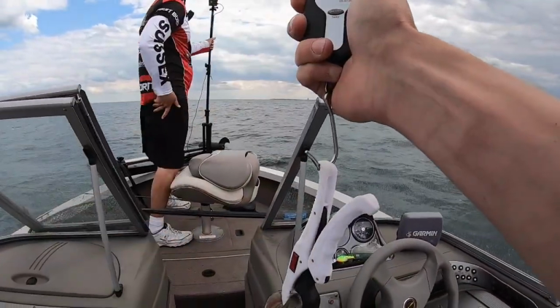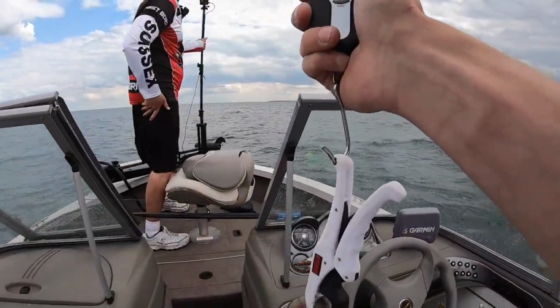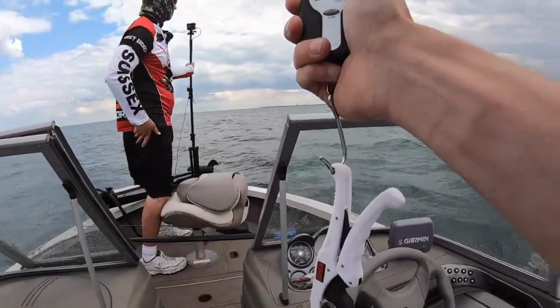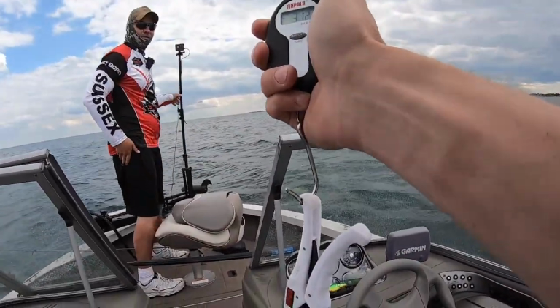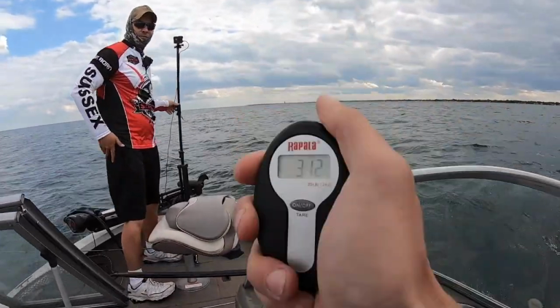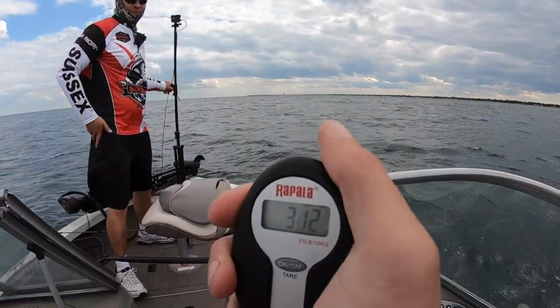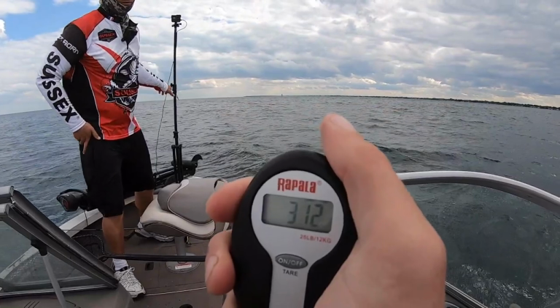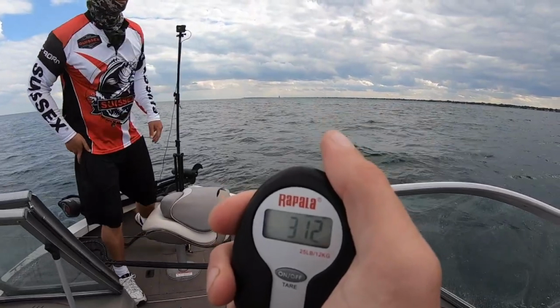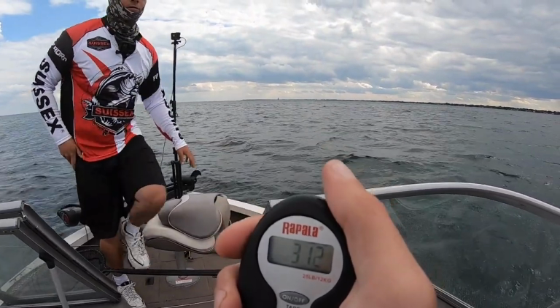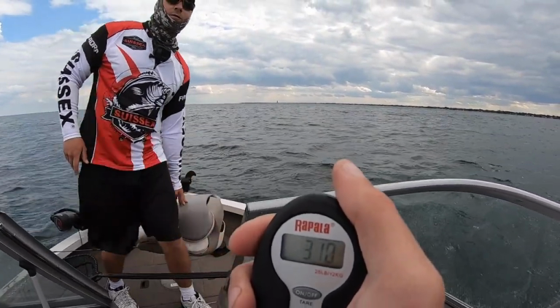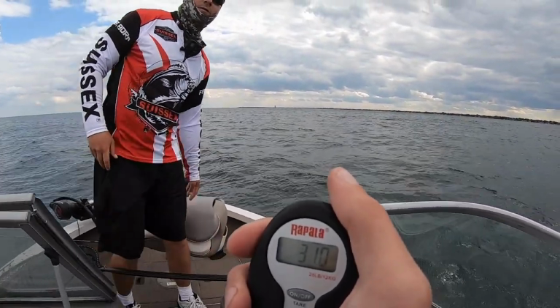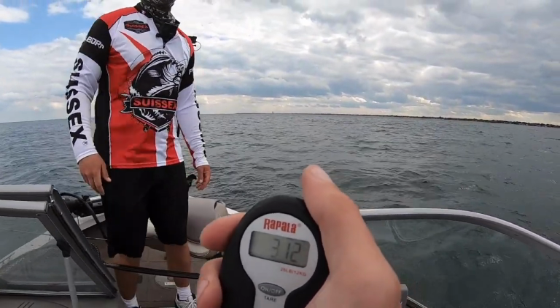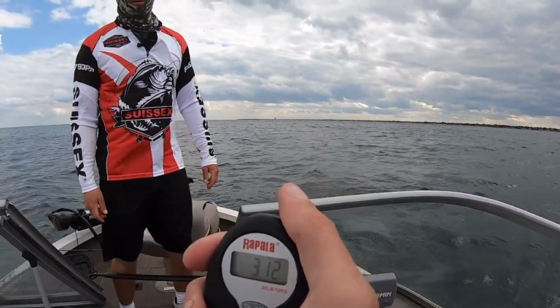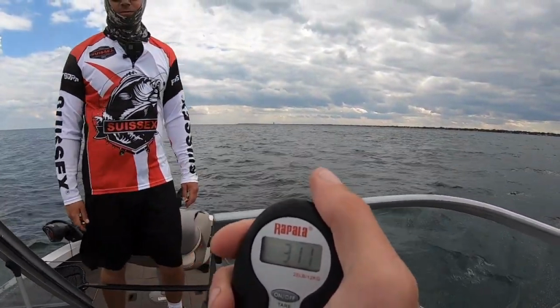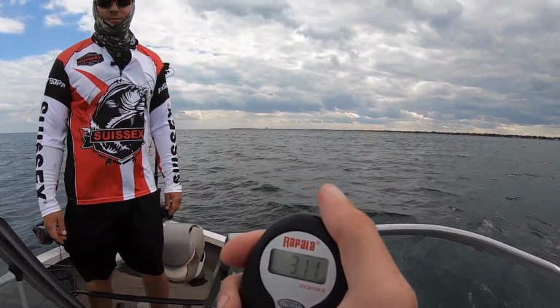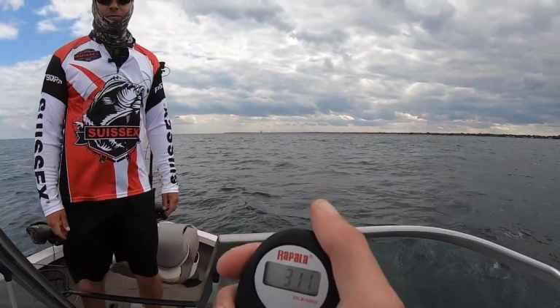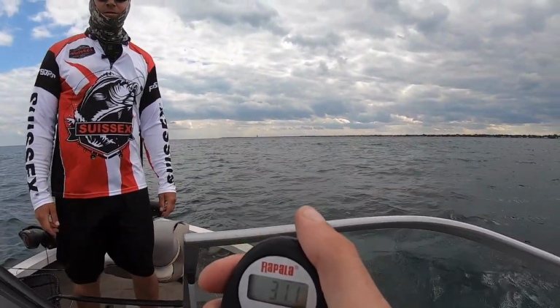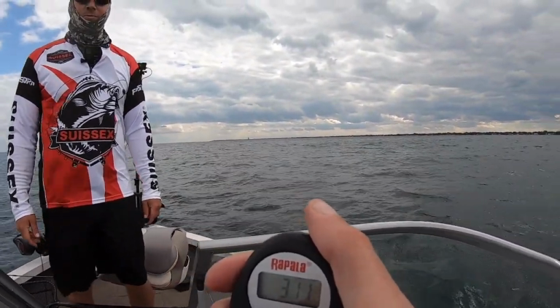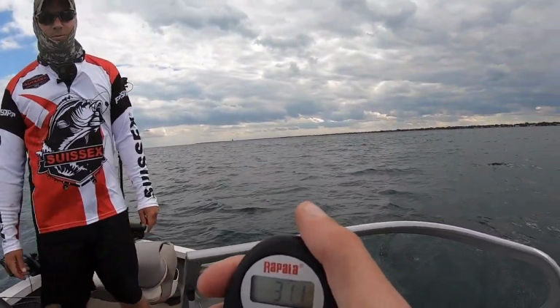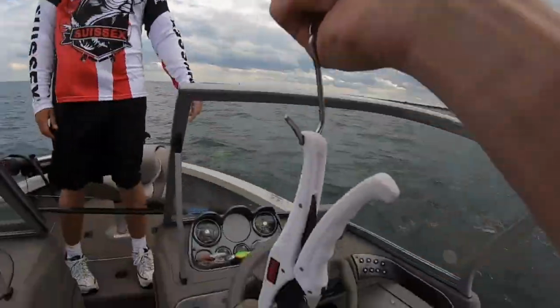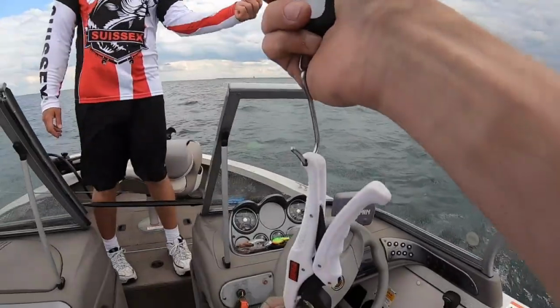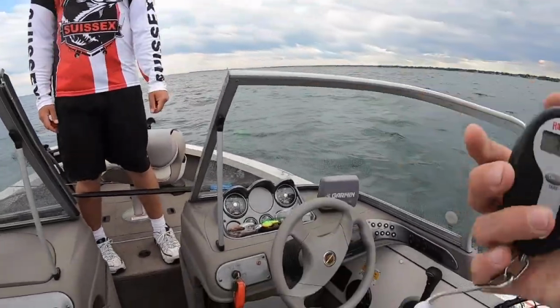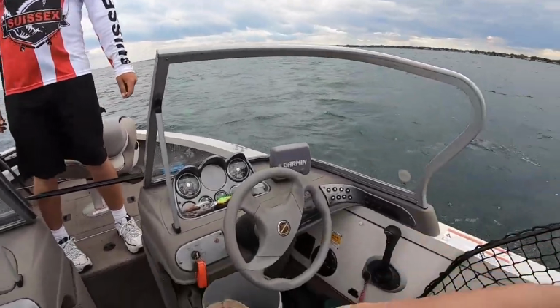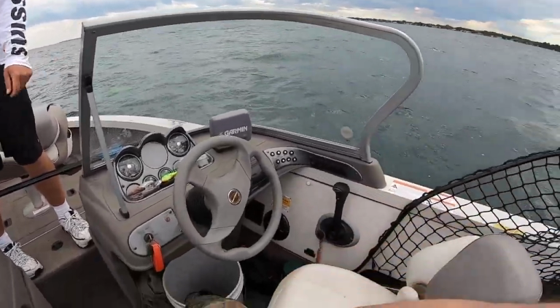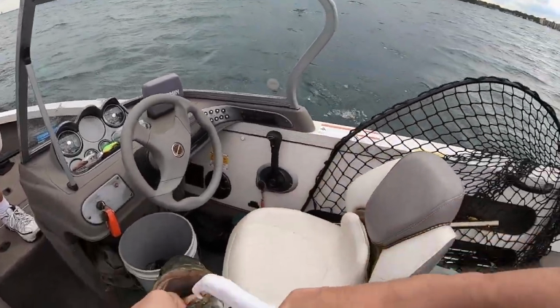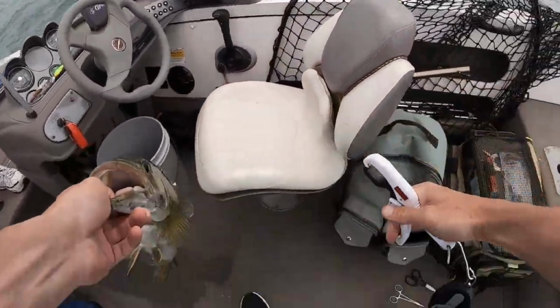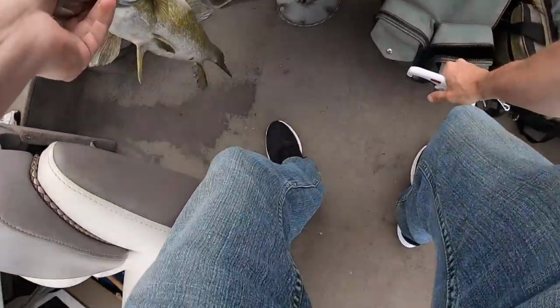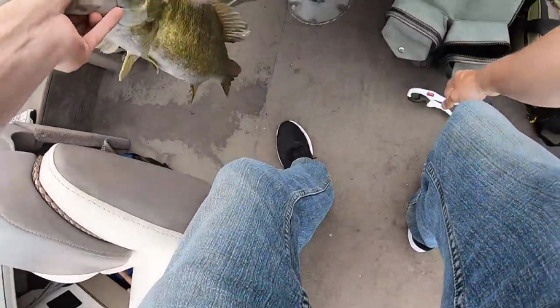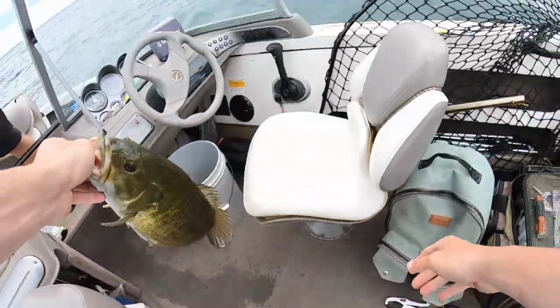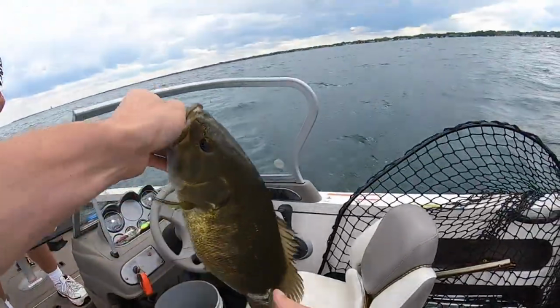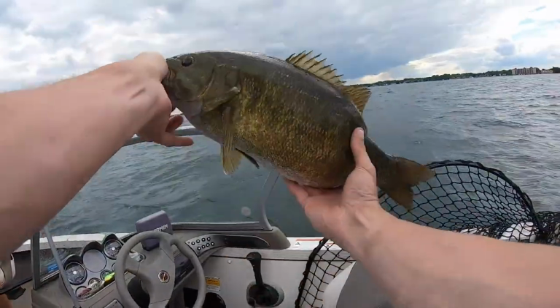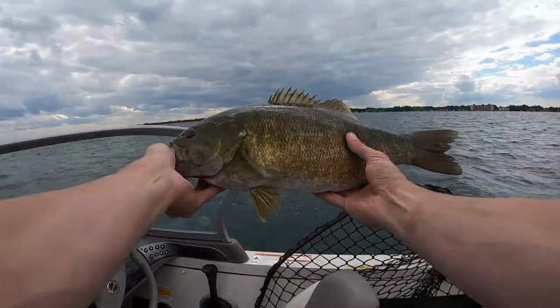Three pounds, twelve ounces. Three eleven — finished at three eleven, three twelve, three ten, three eleven.